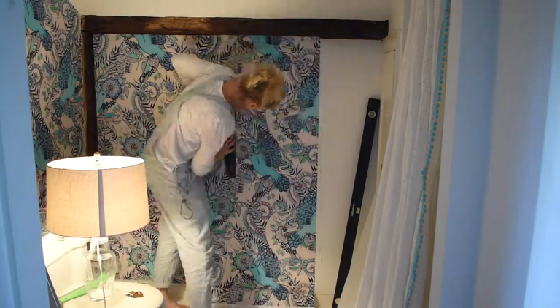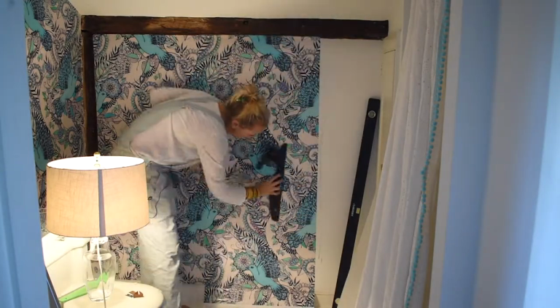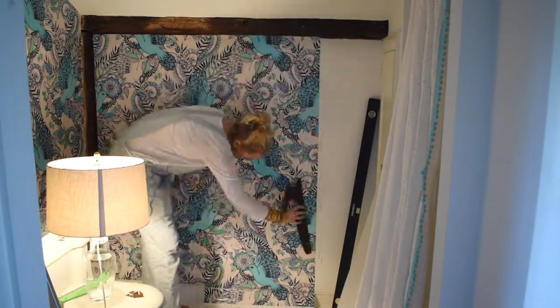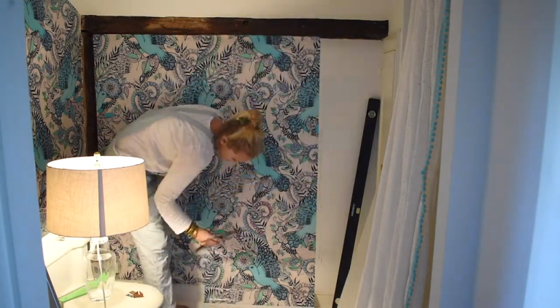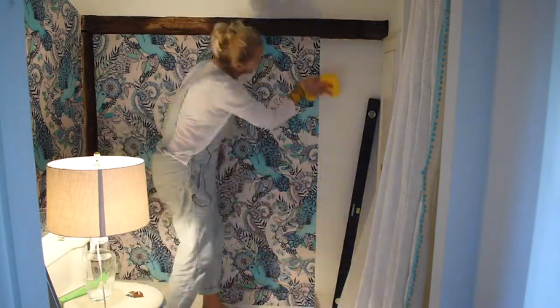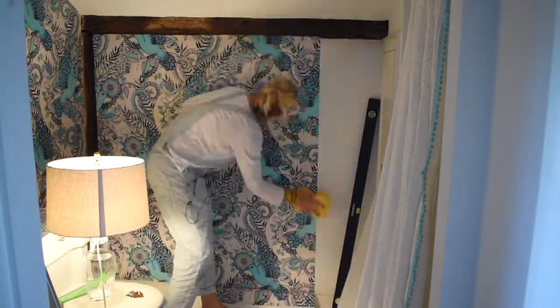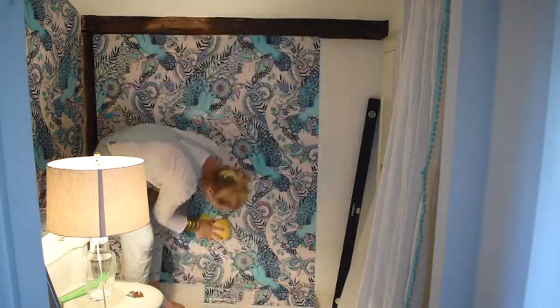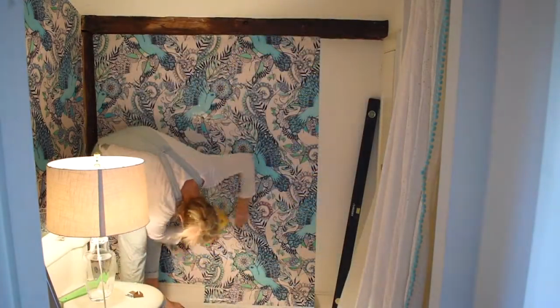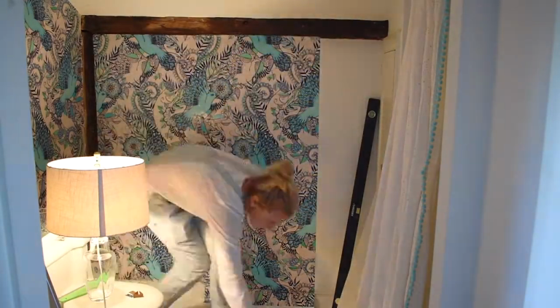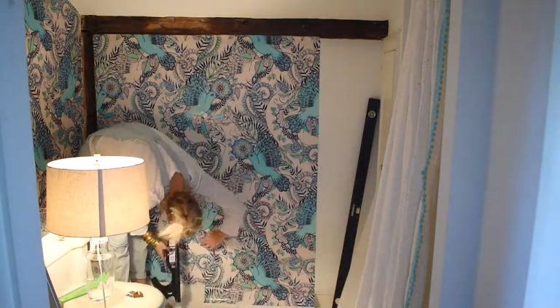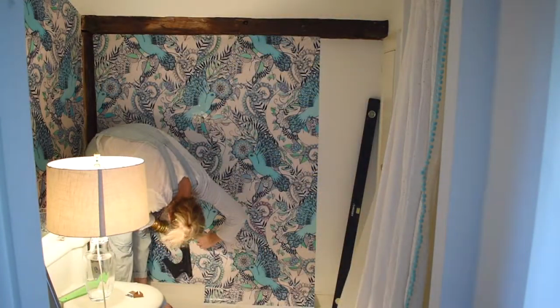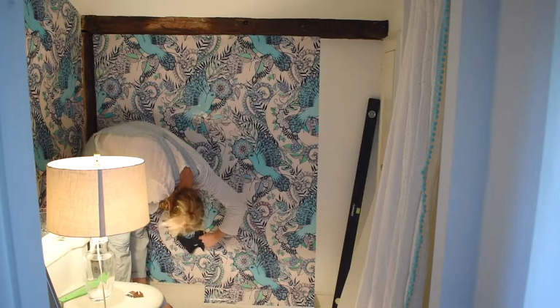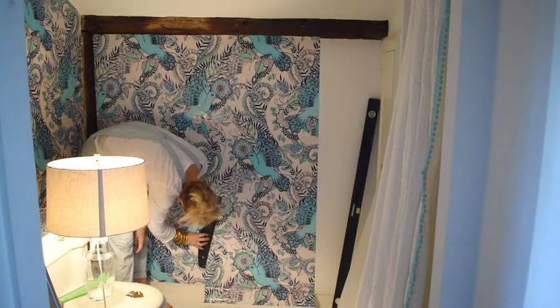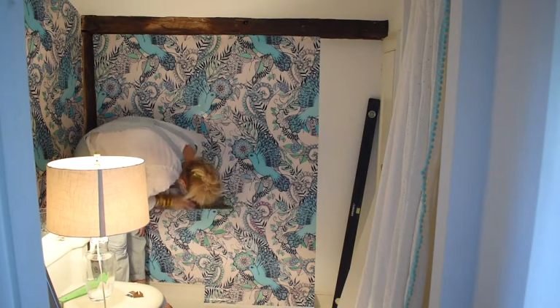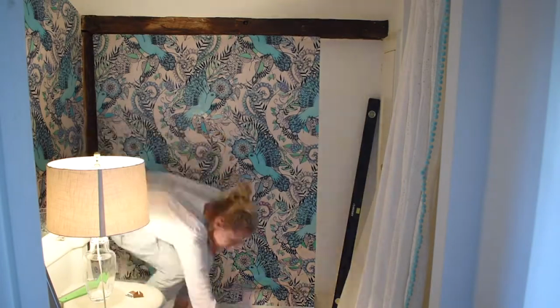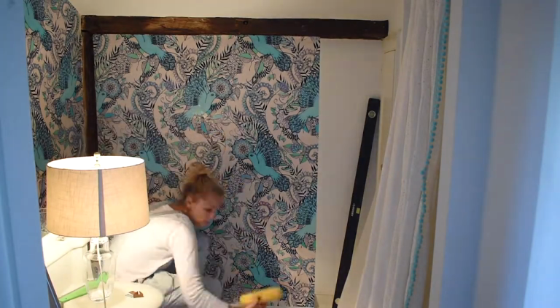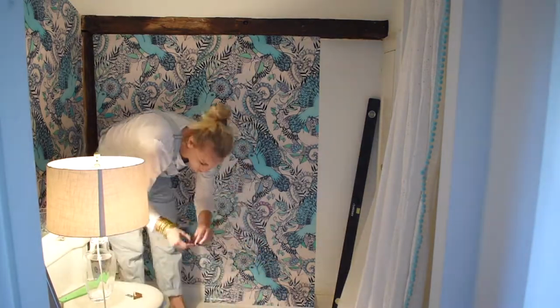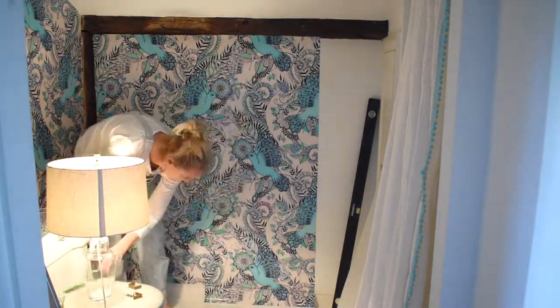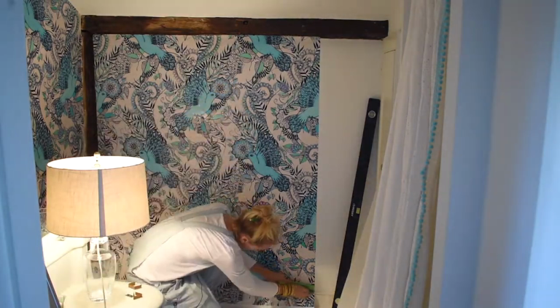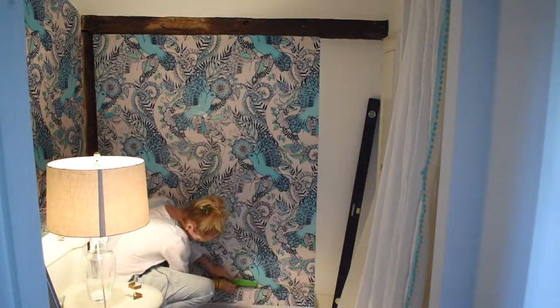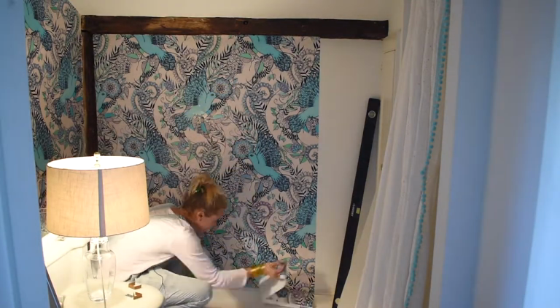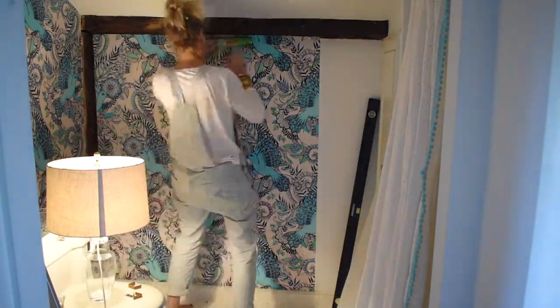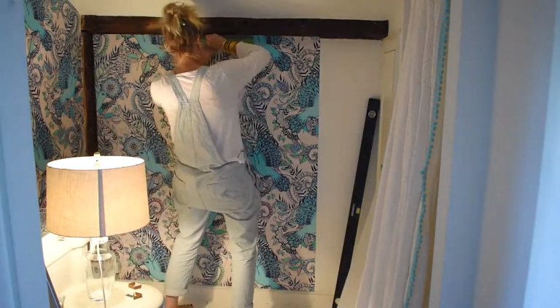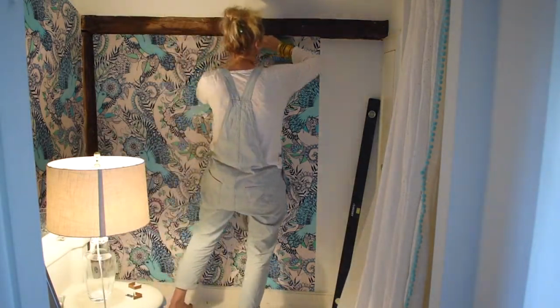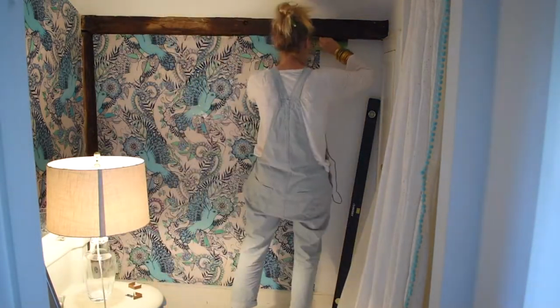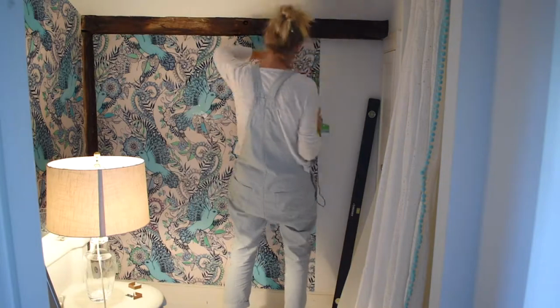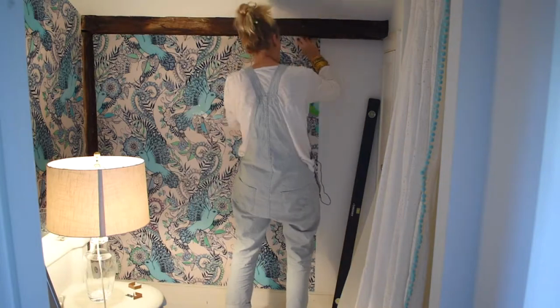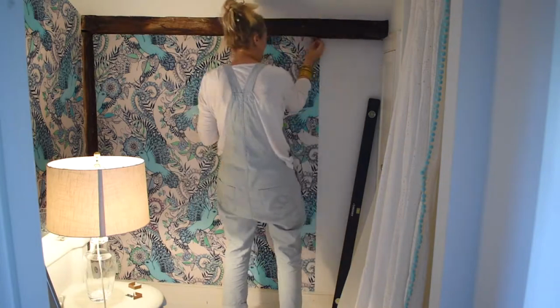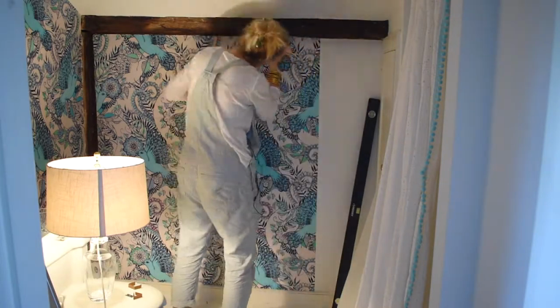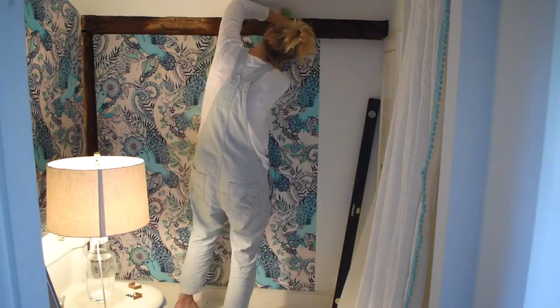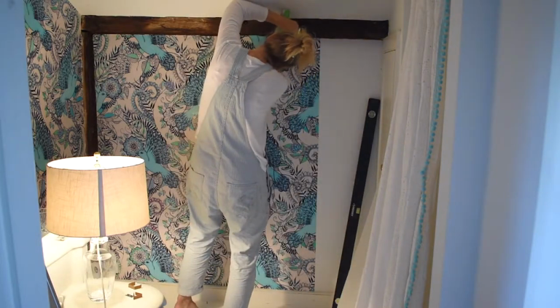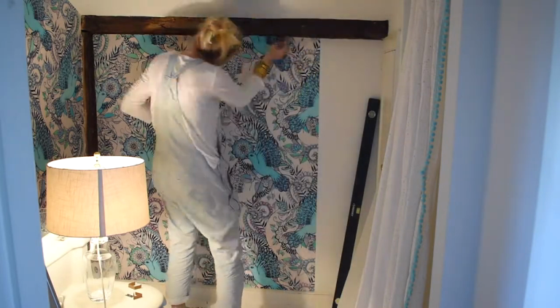Once I'm finished smoothing it out, you can see me trimming the edges. If there are any air bubbles that are trapped, you can go over them with the razor blade and make a fine prick in the air bubble, and then smooth that out.